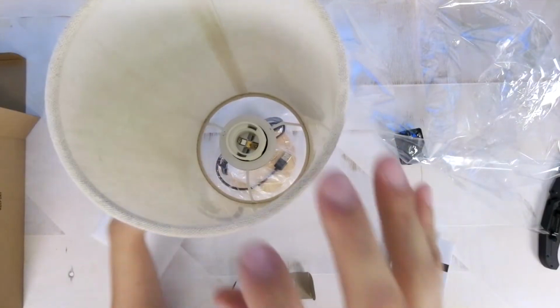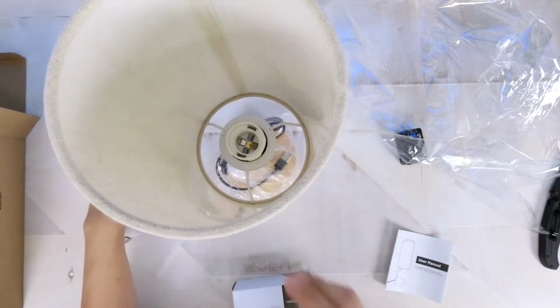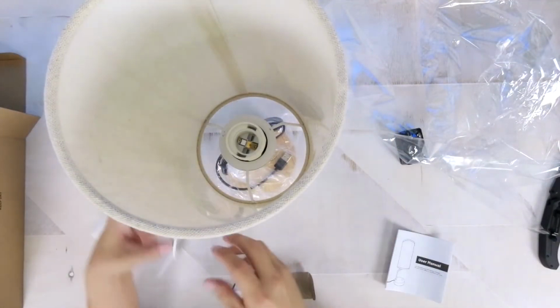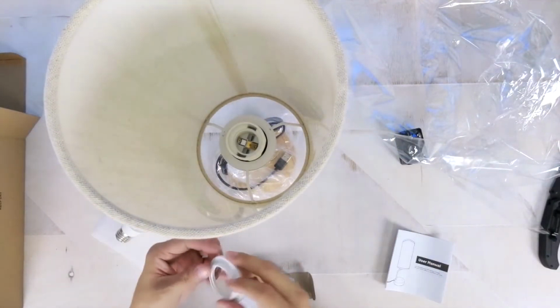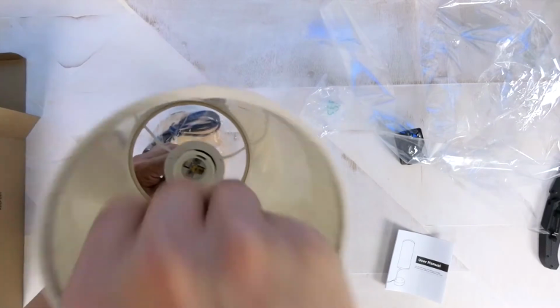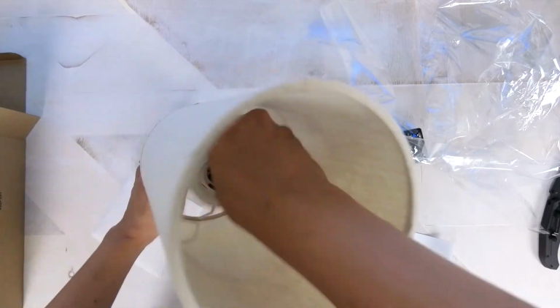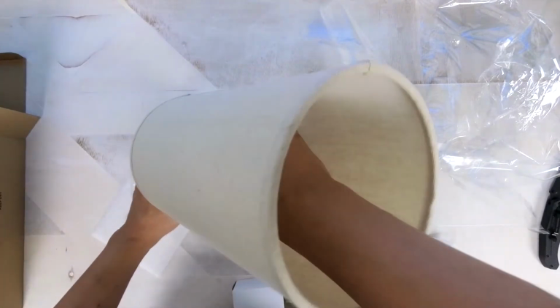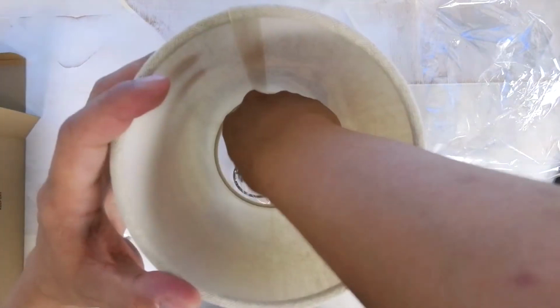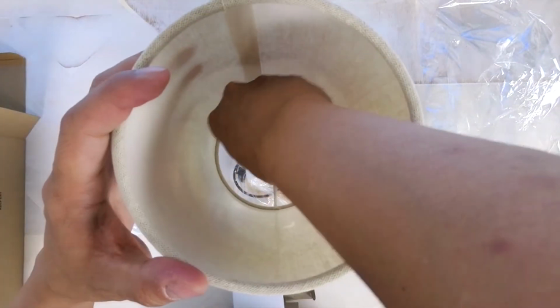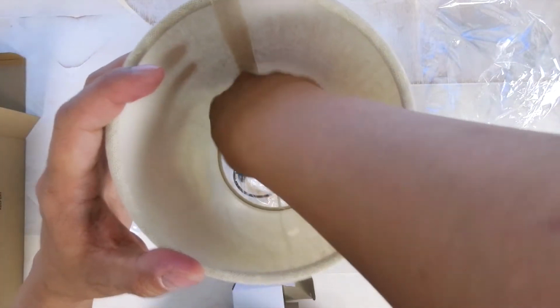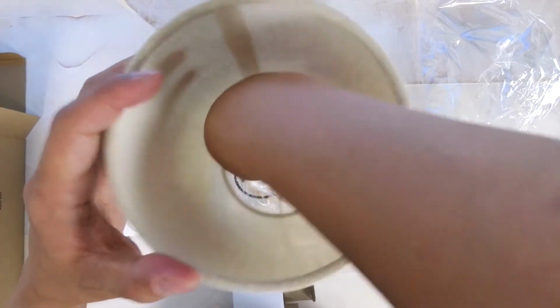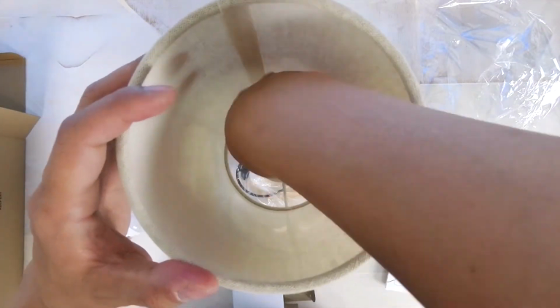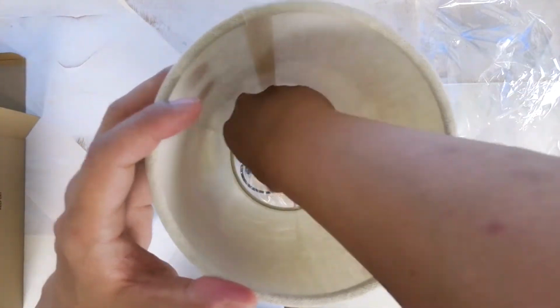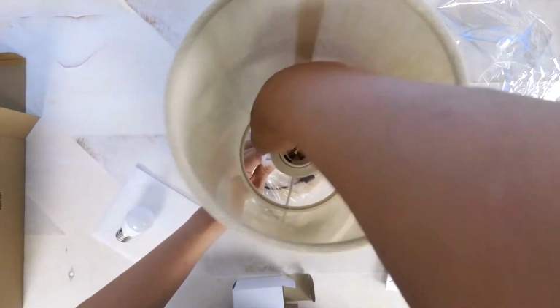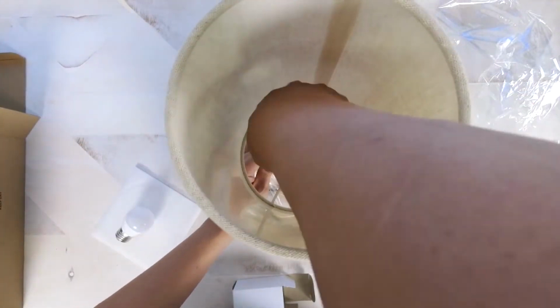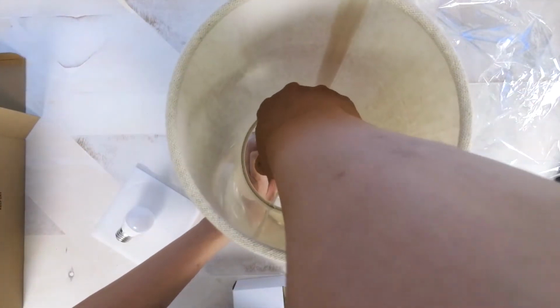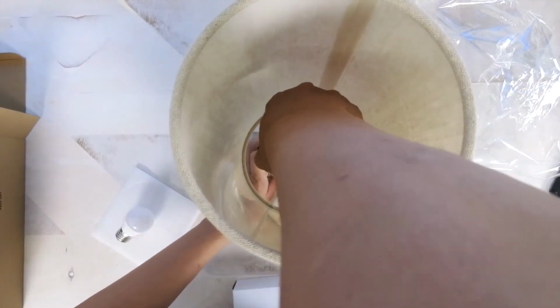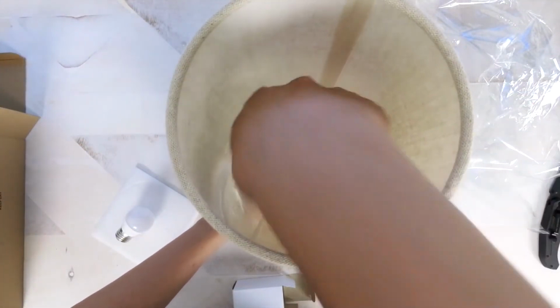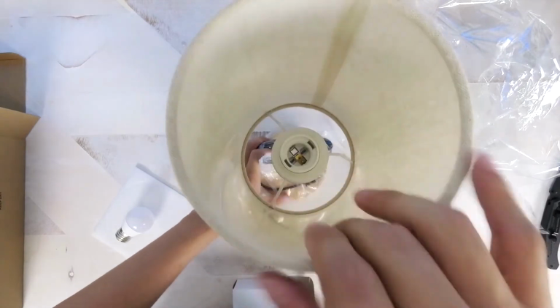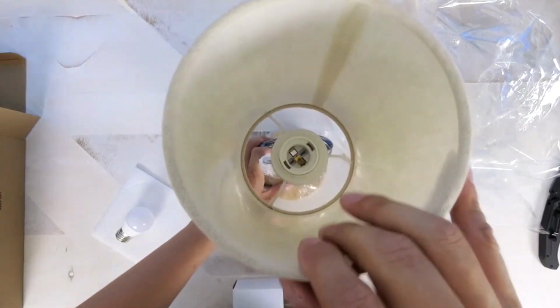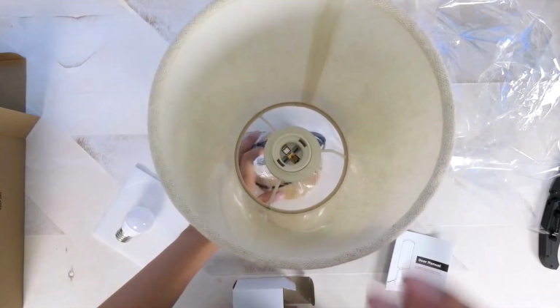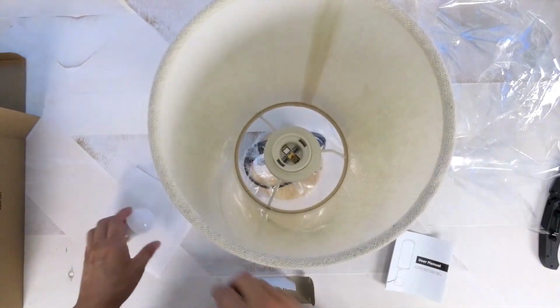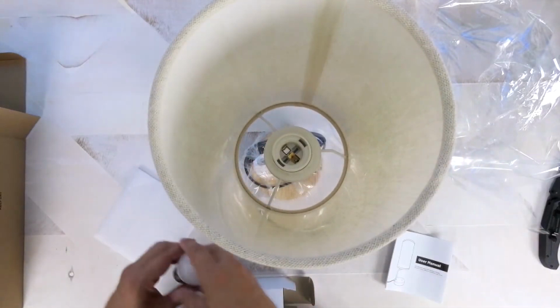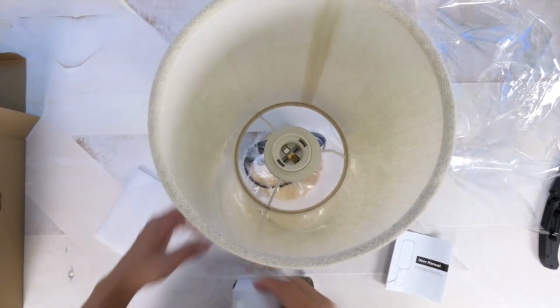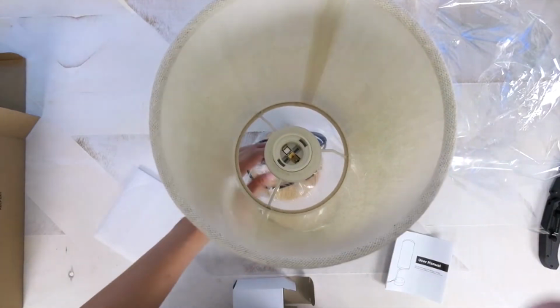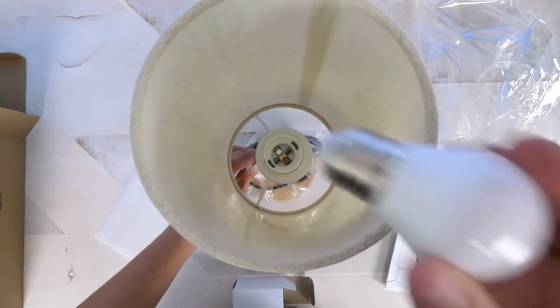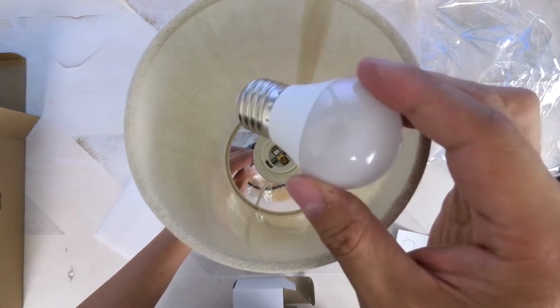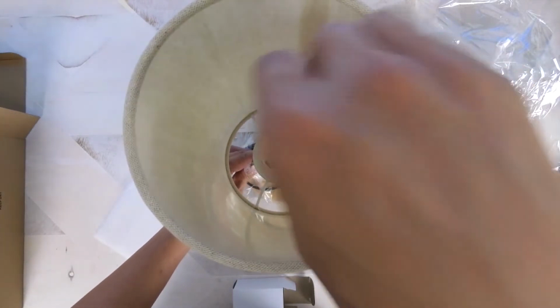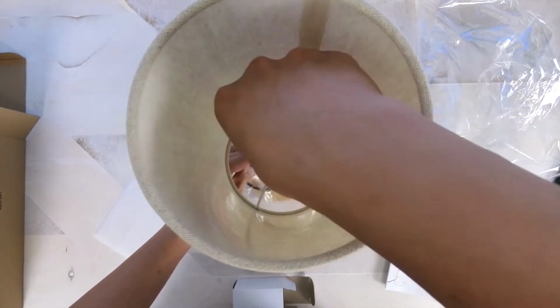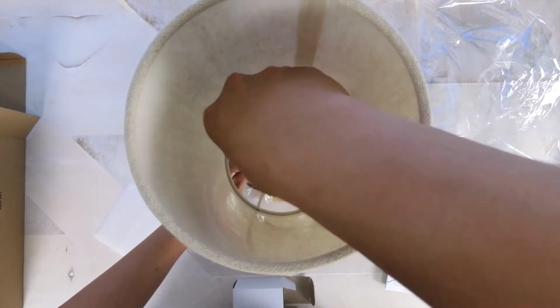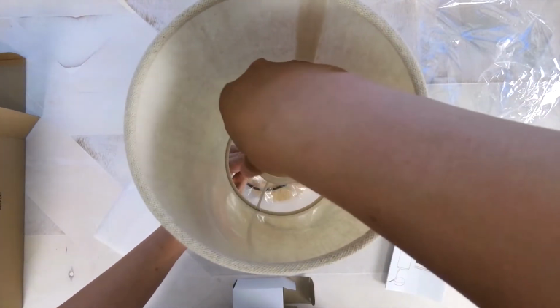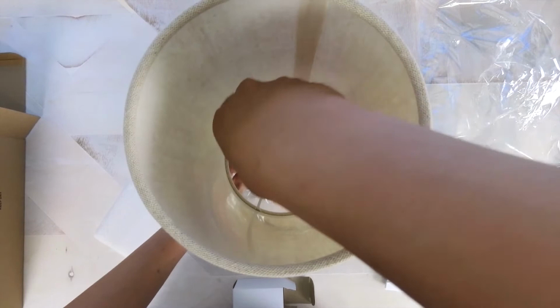When it comes to assembly it's not difficult at all, but don't make the same mistake that I did by screwing the light bulb in first before attaching the lamp shade. The light bulb should come last after the shade is installed.